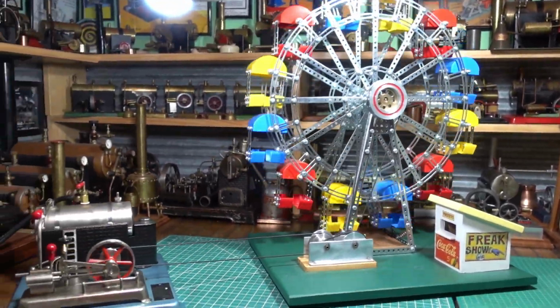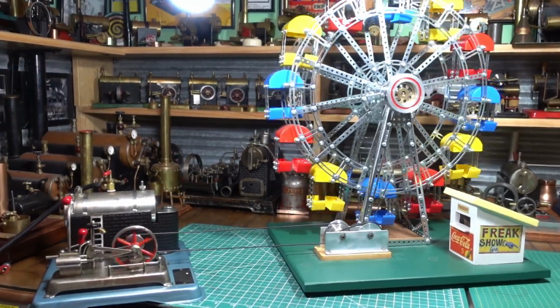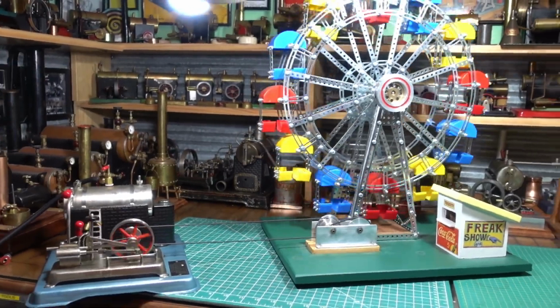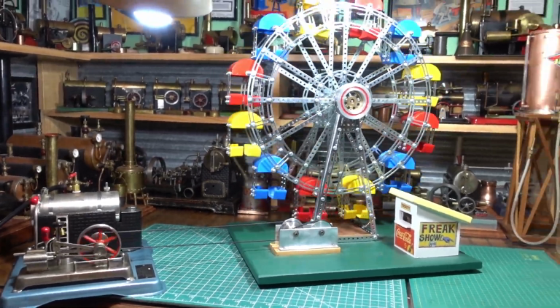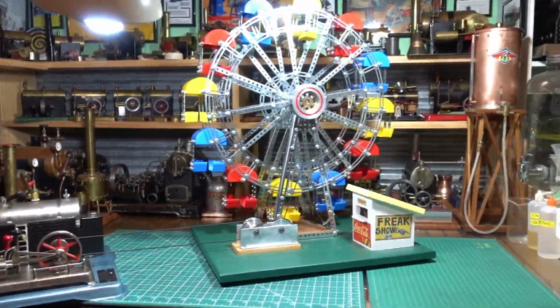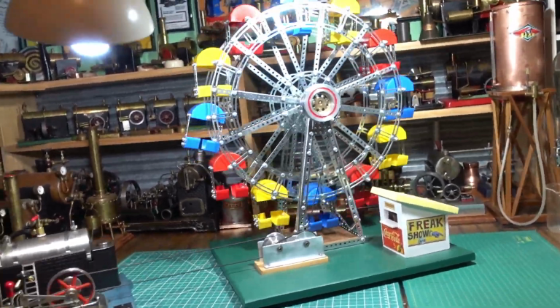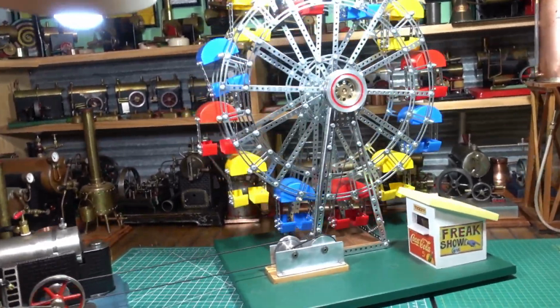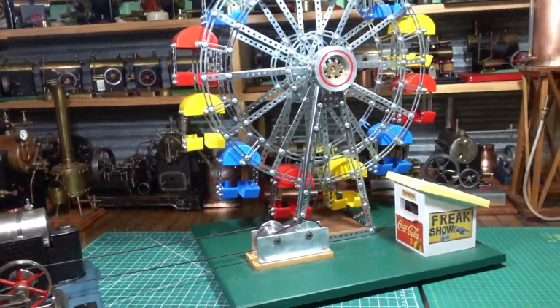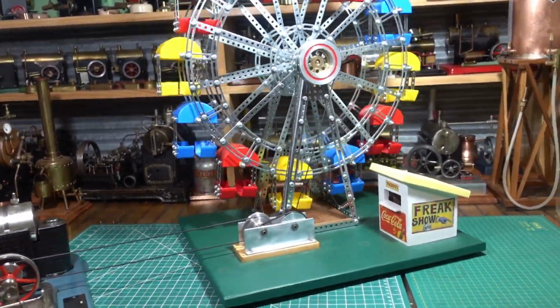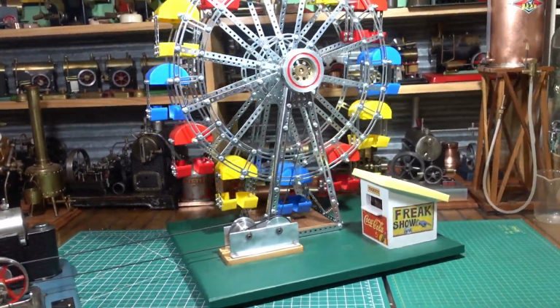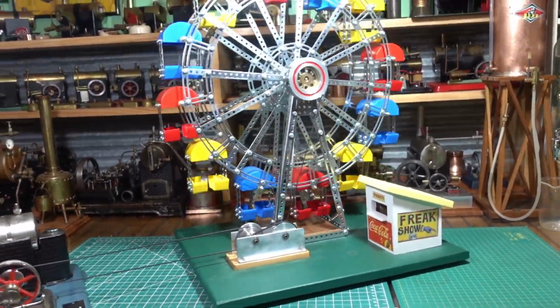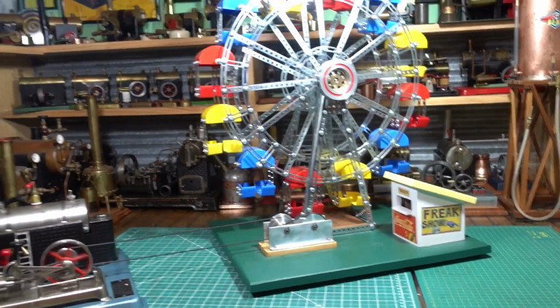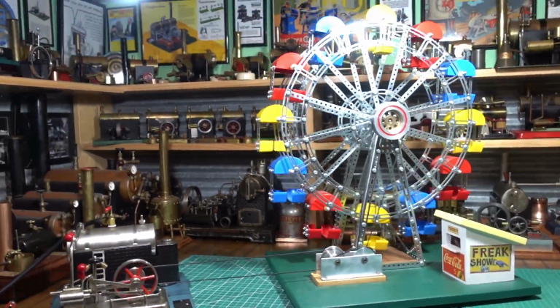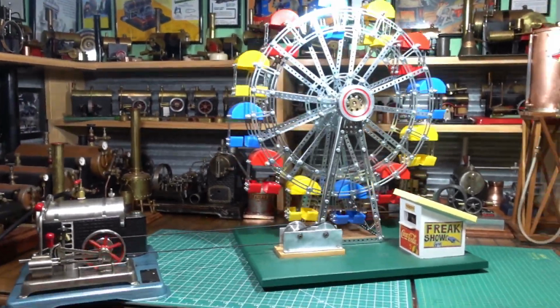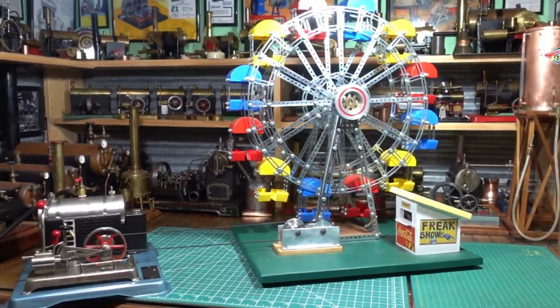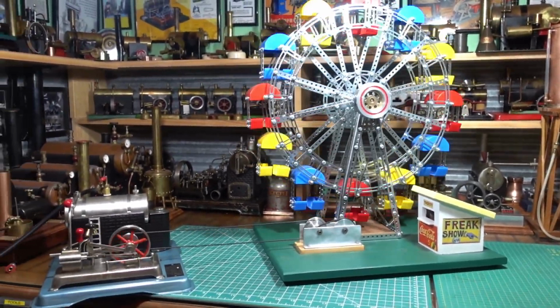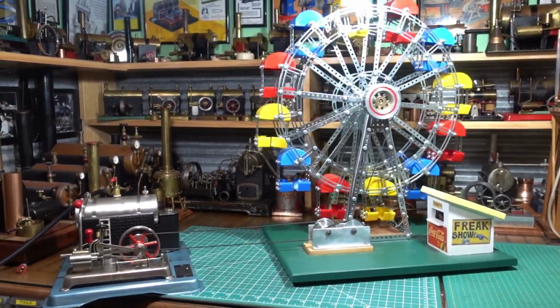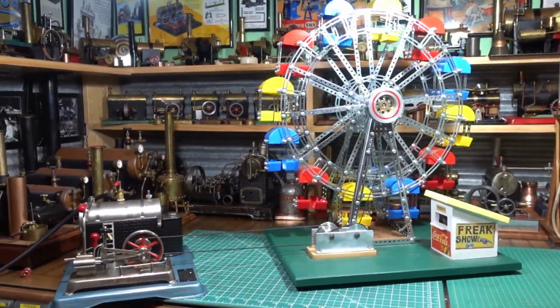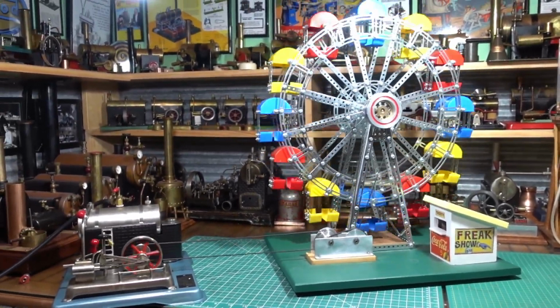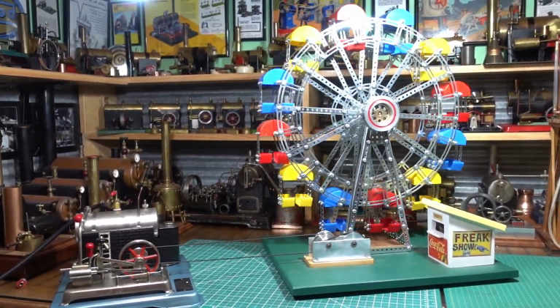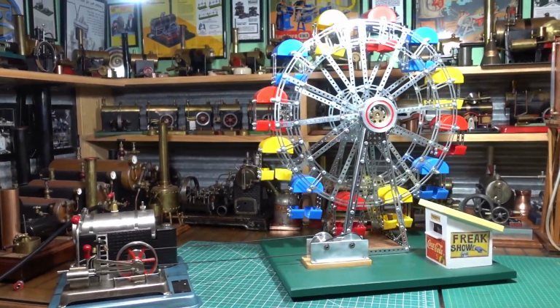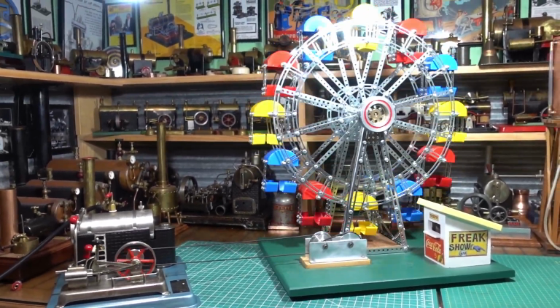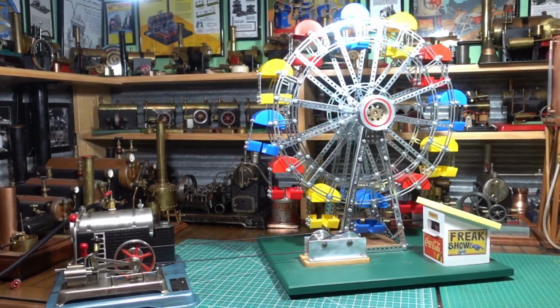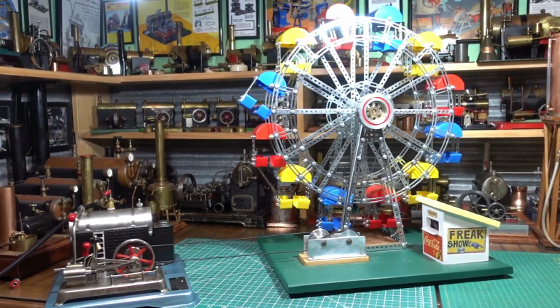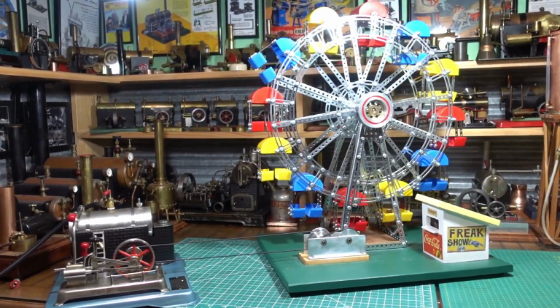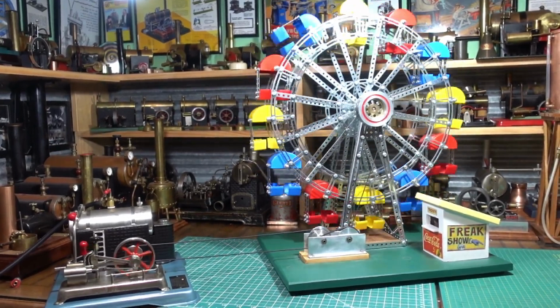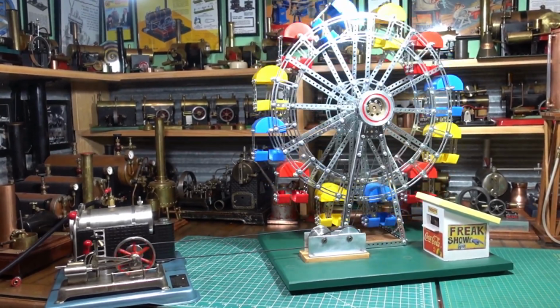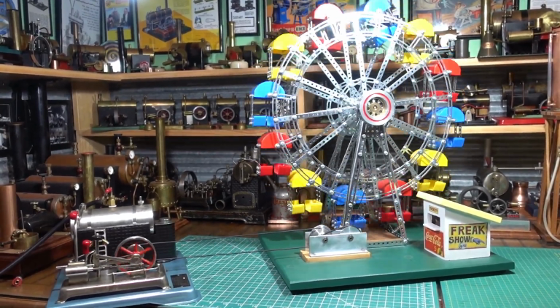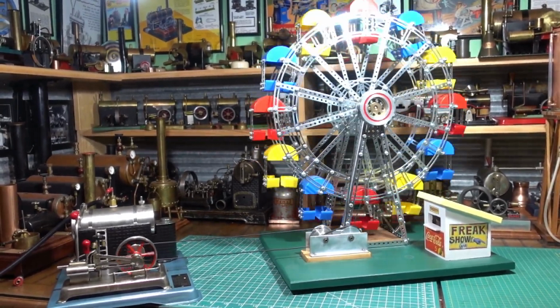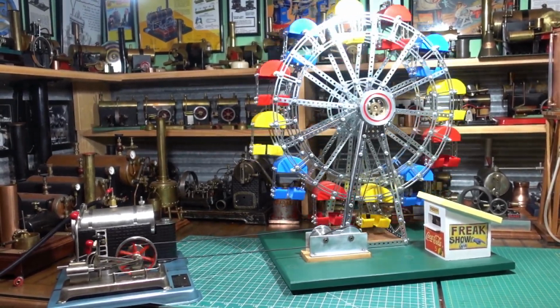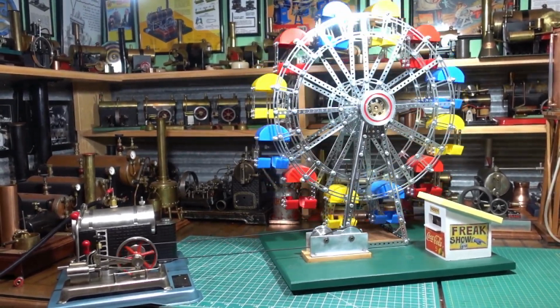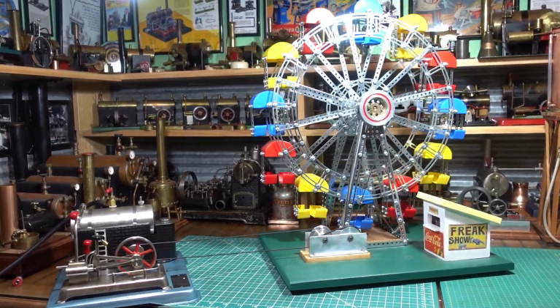That's running really nicely on the Jensen 75. Just go back a little bit — I'll lift this light up out of the way. E-Tech ferris wheel running on a Jensen 75, but running on air for simplicity.